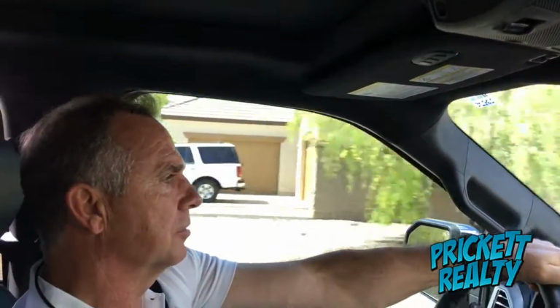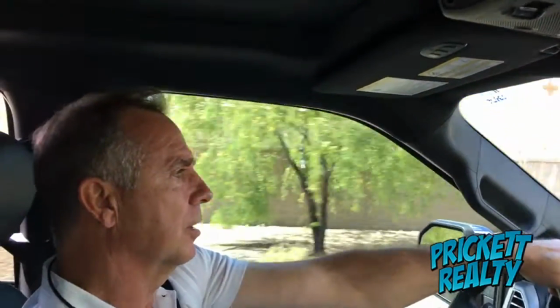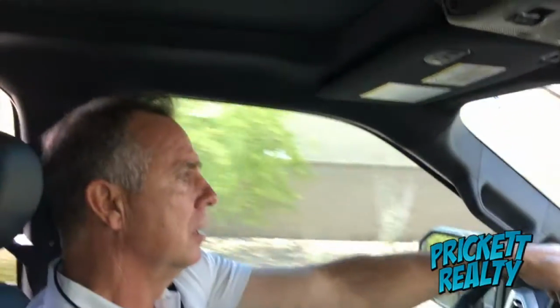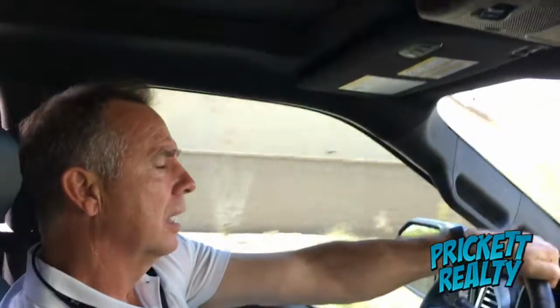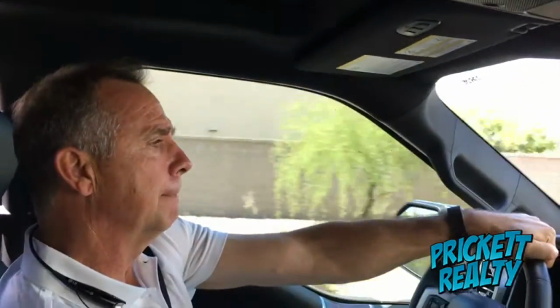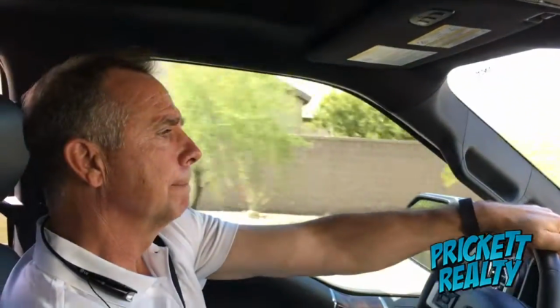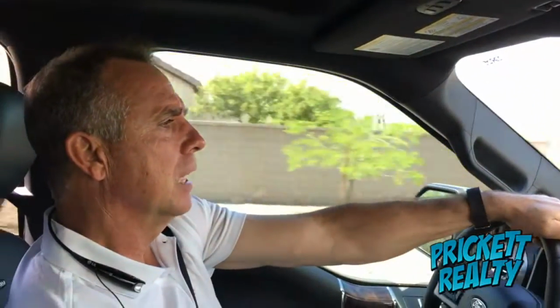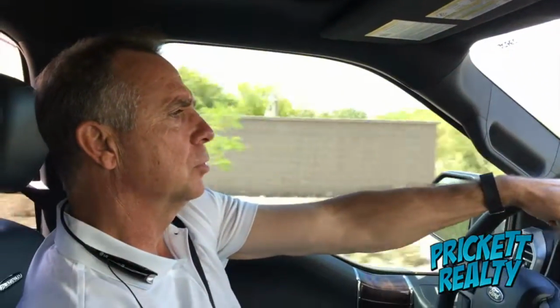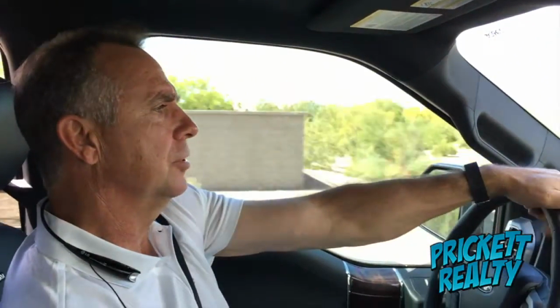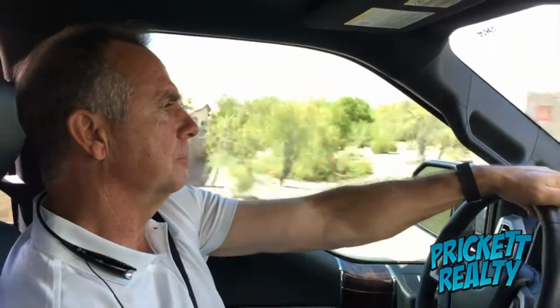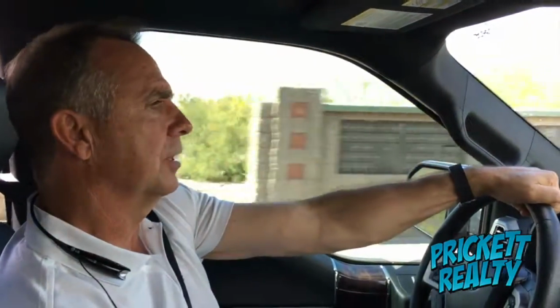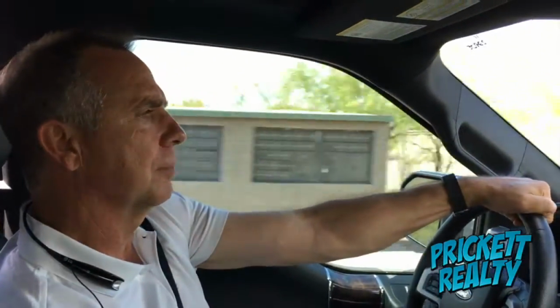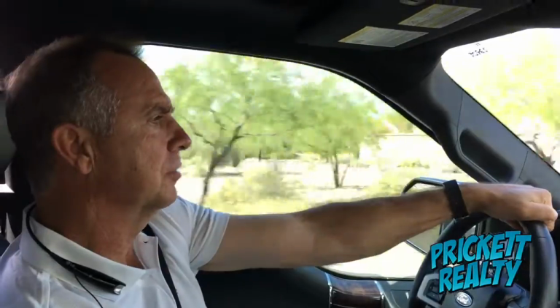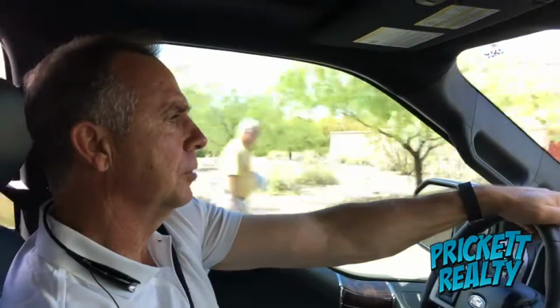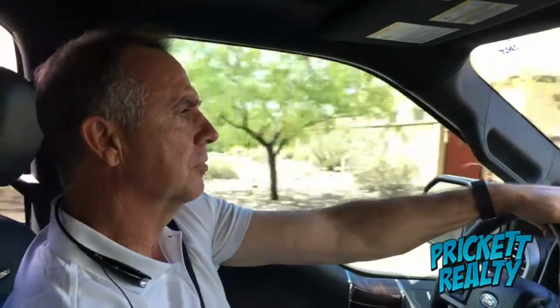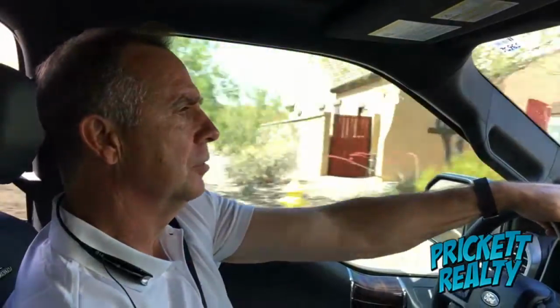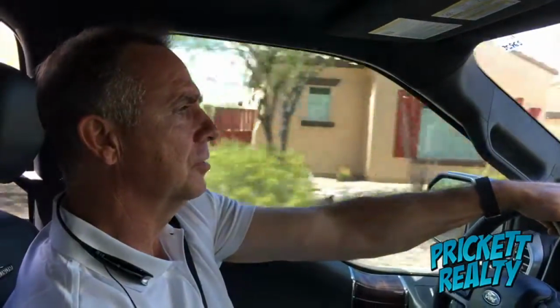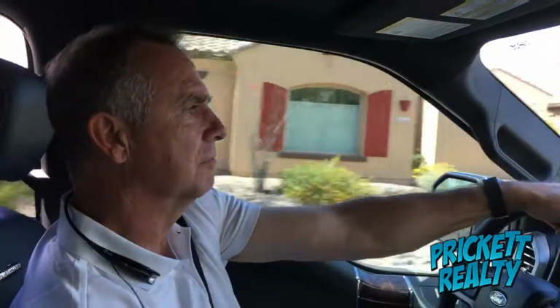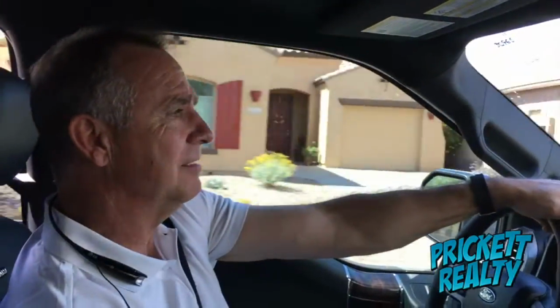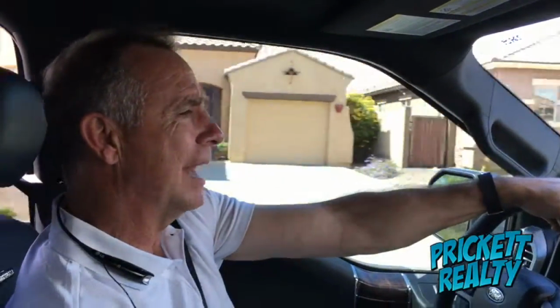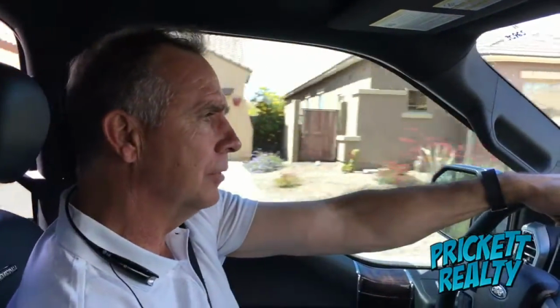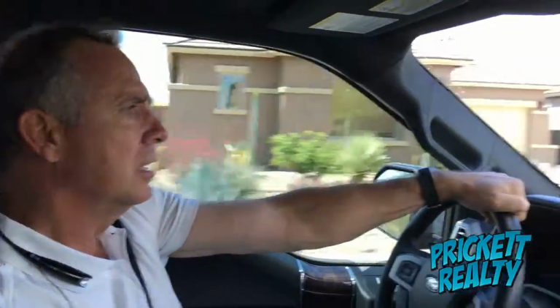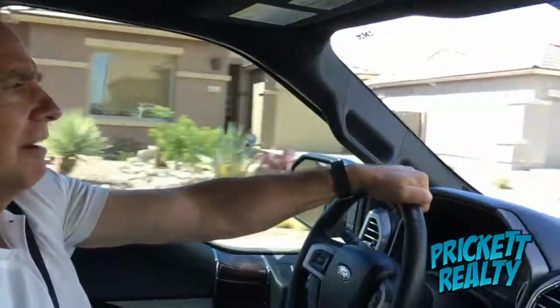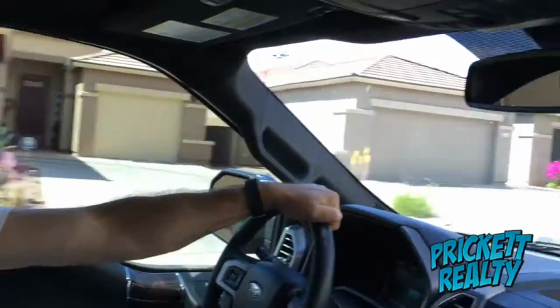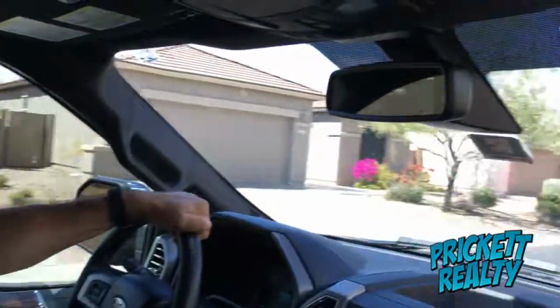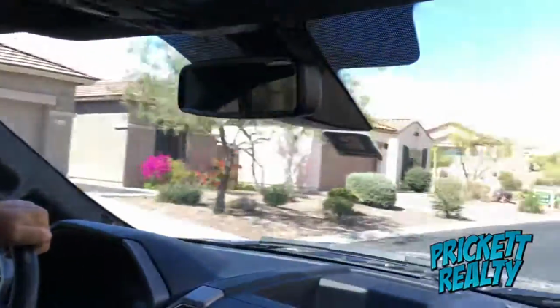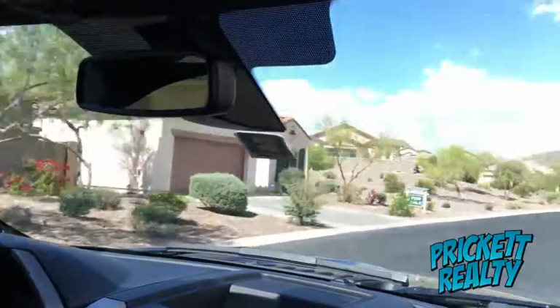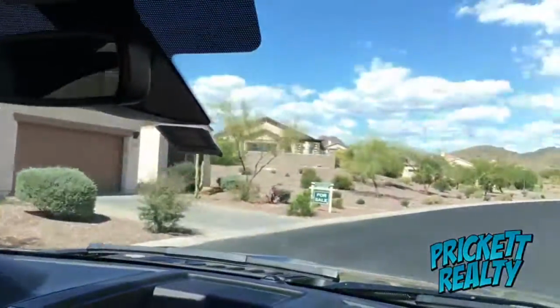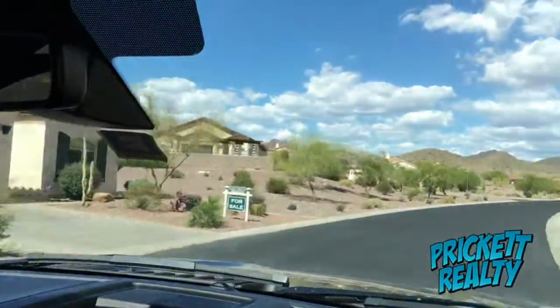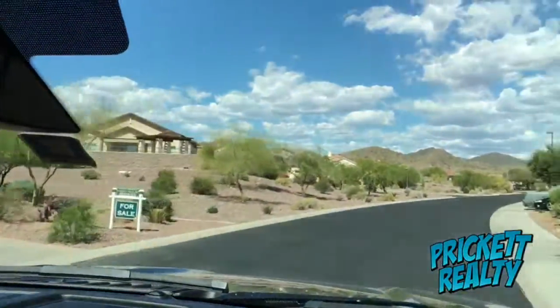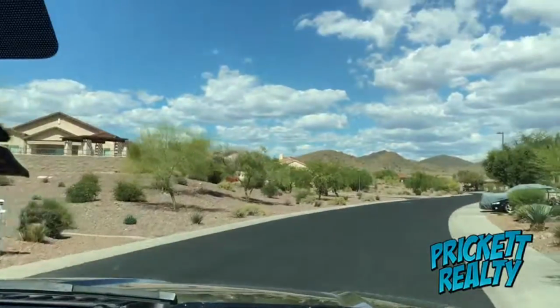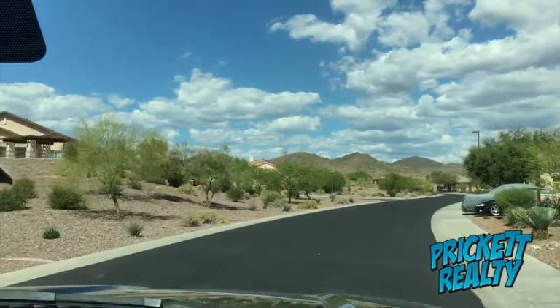We'll show you some things up here — some beautiful views of Daisy Mountain, Gavilan Peak, and maybe even a little of the golf course.